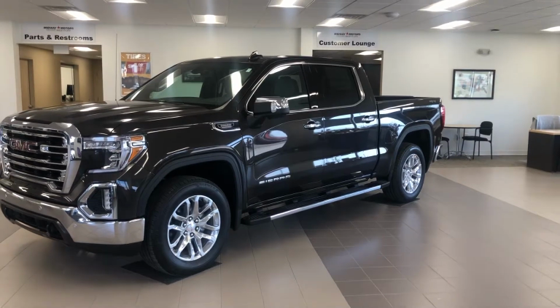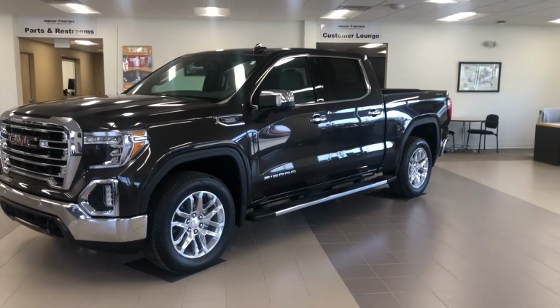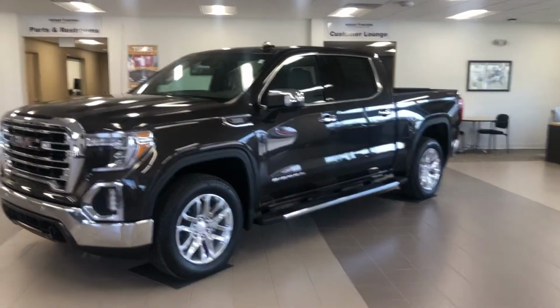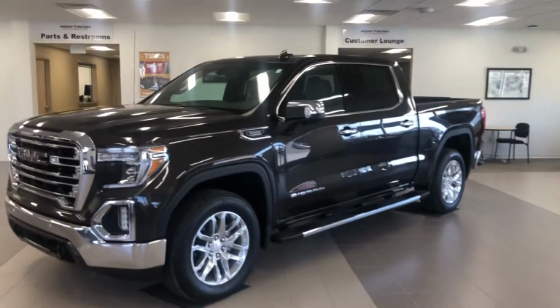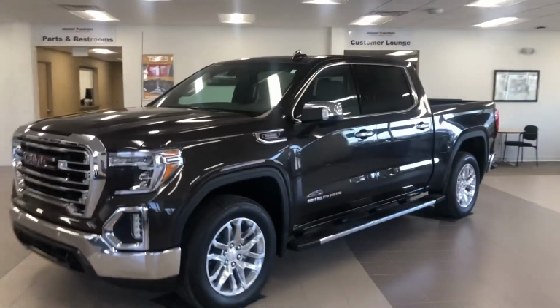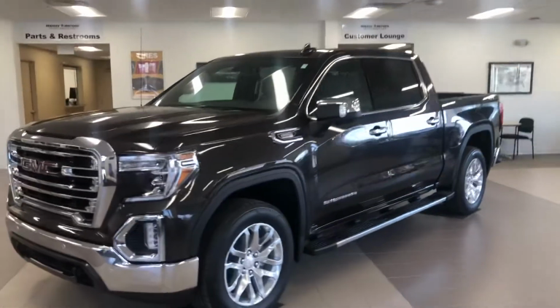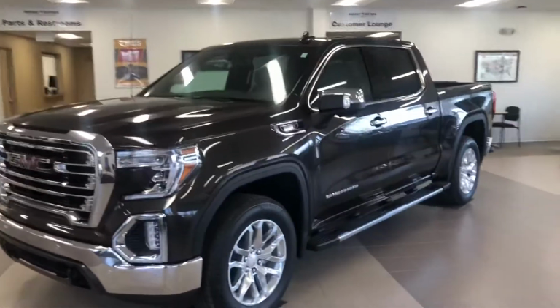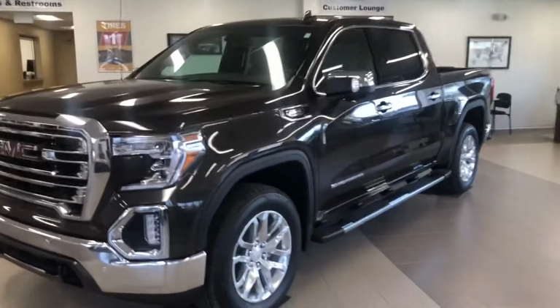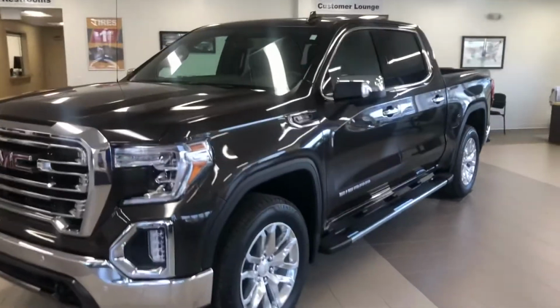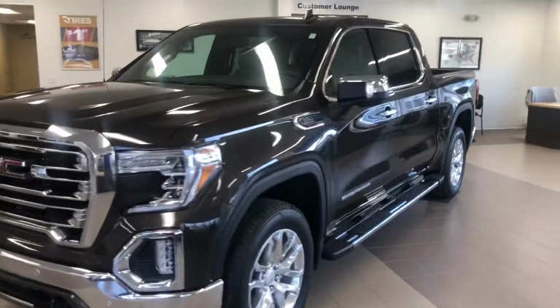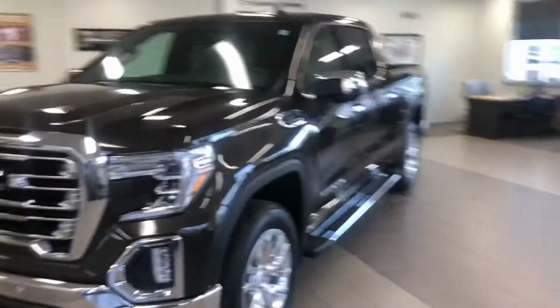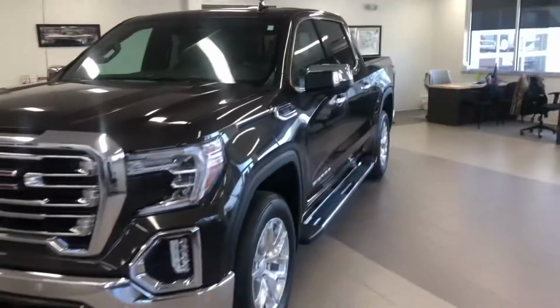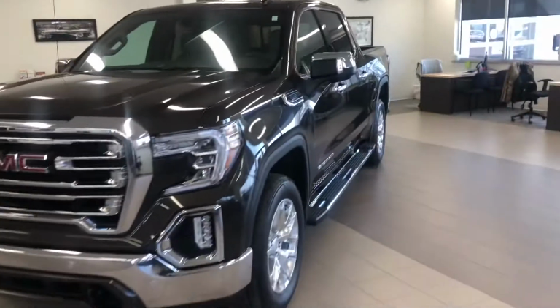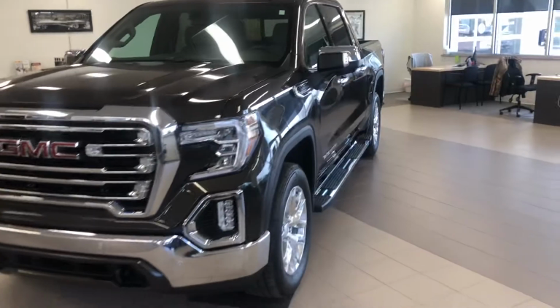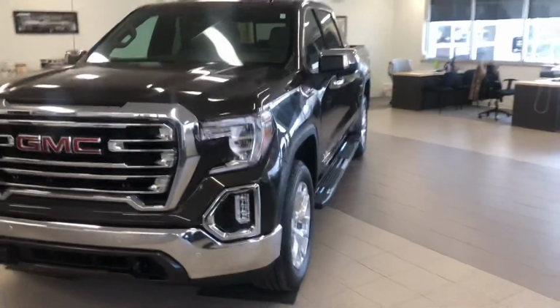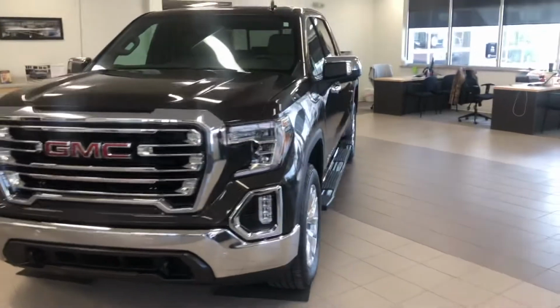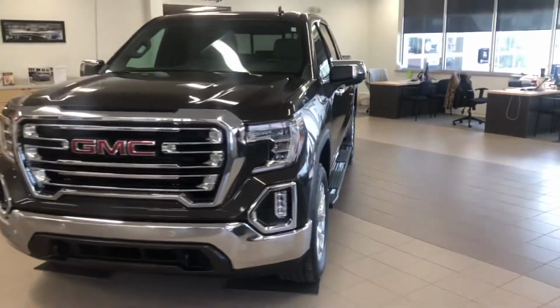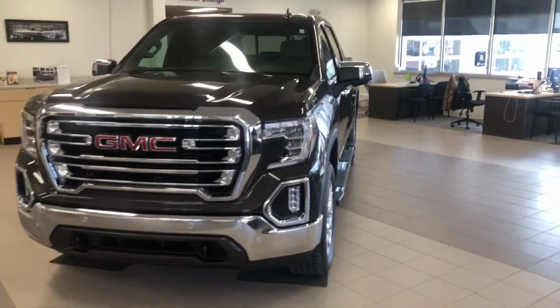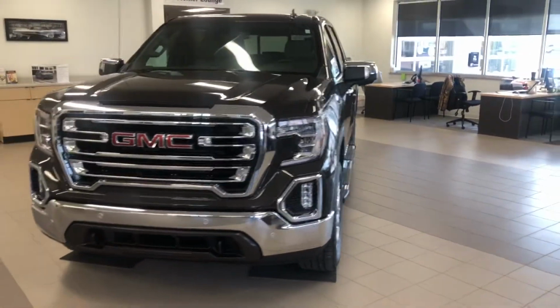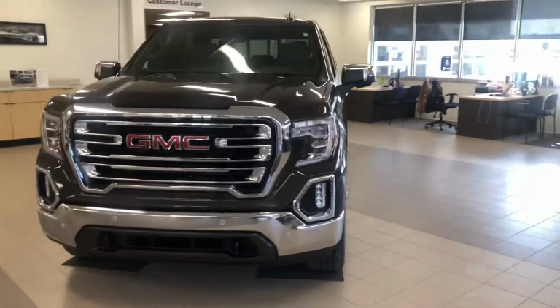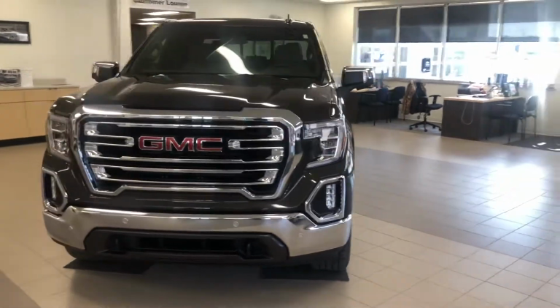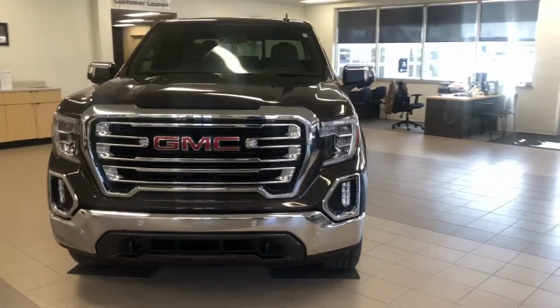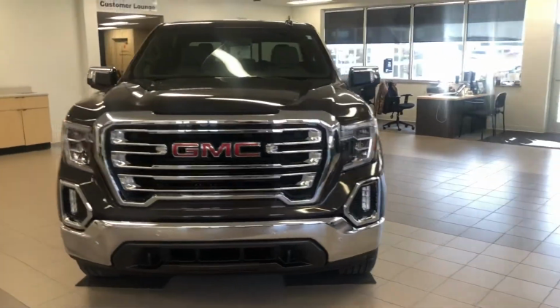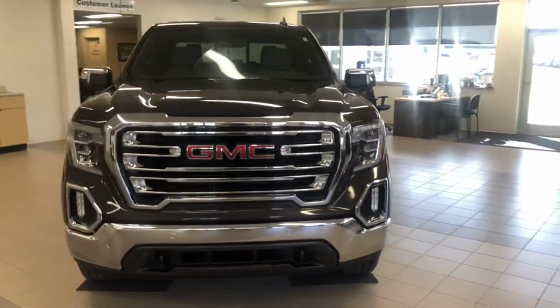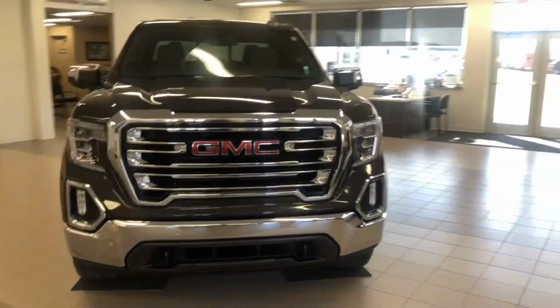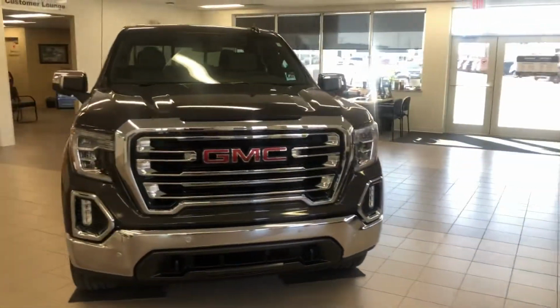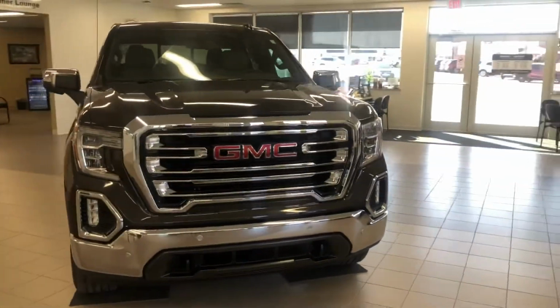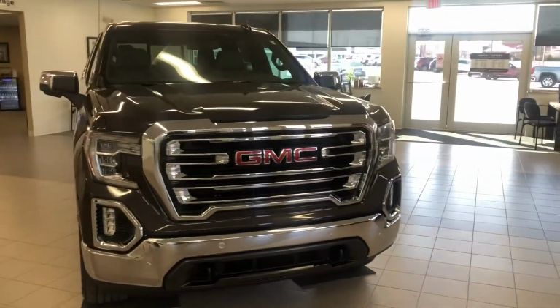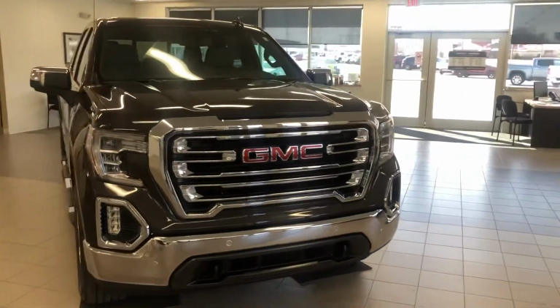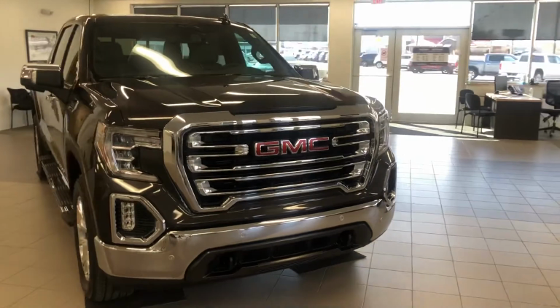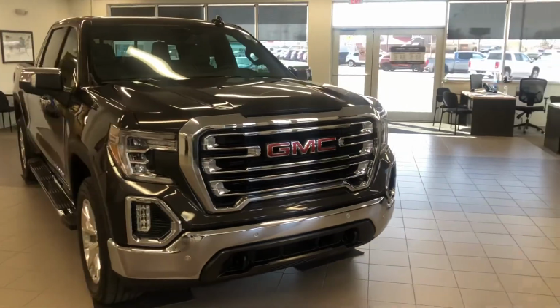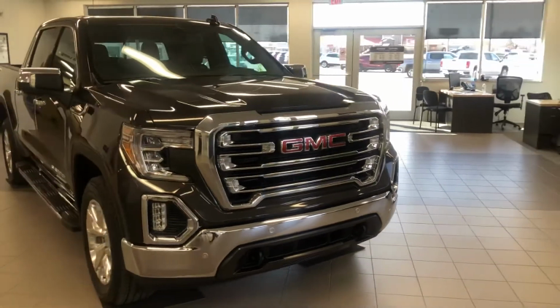Good morning, Greg. This is Billy Freire over at Midway Motors in Newton. Just wanted to show you a few trucks we've got here in stock at Midway Motors in Newton. We've got a great selection right now — more than we've had in quite a while, actually.